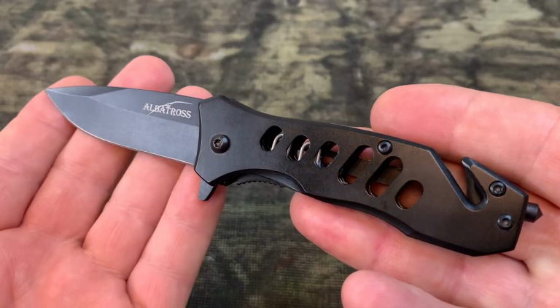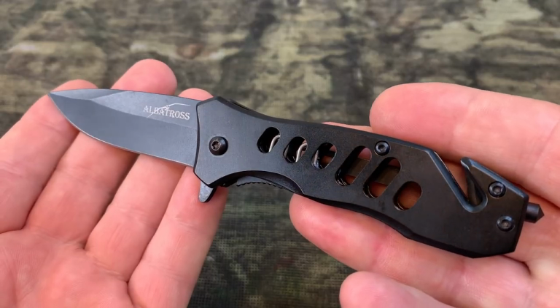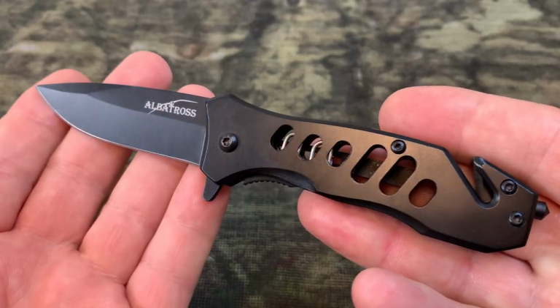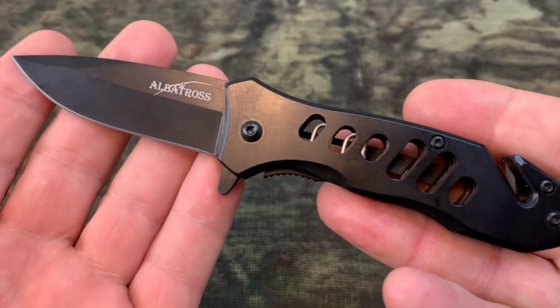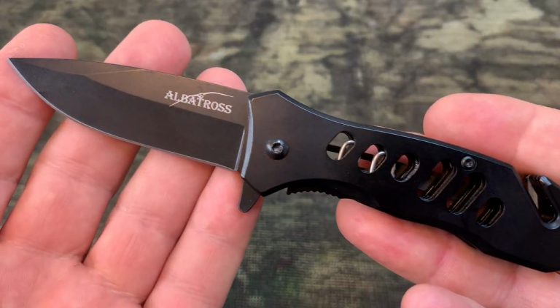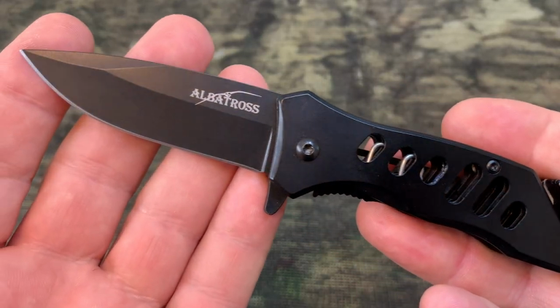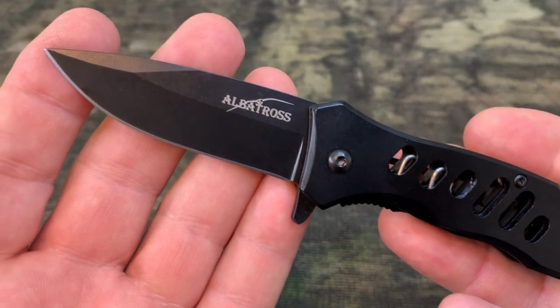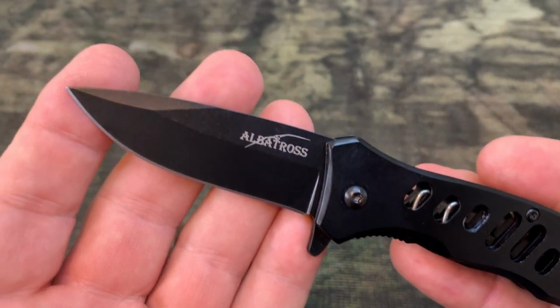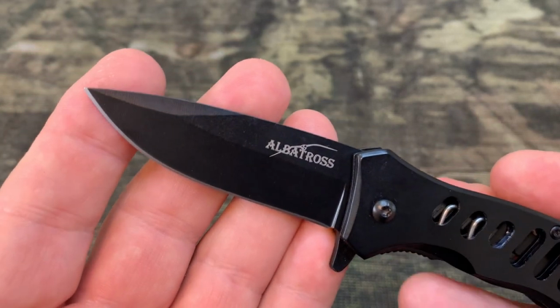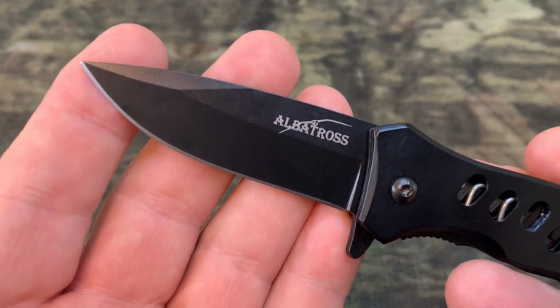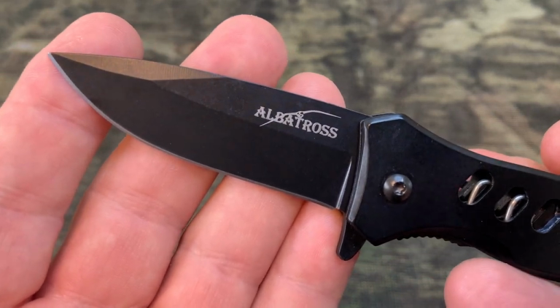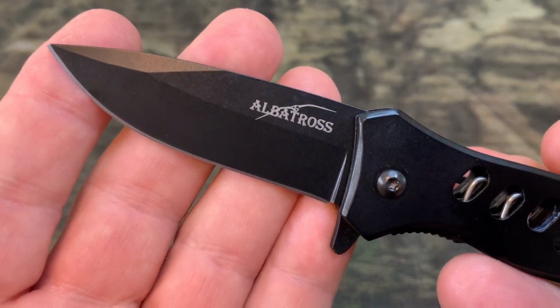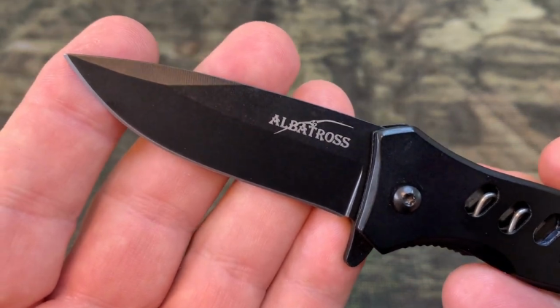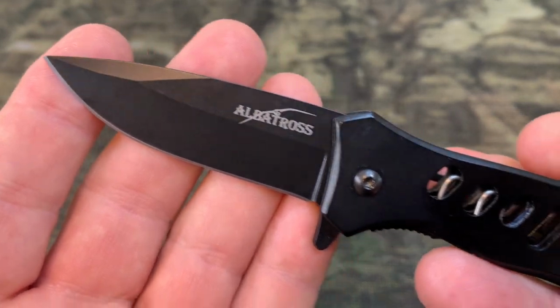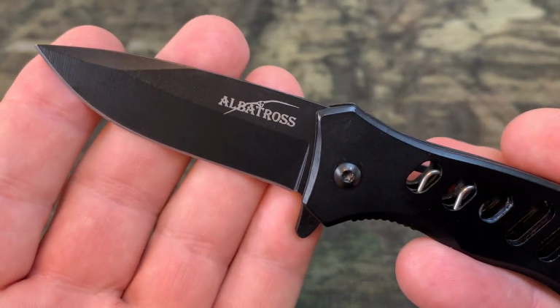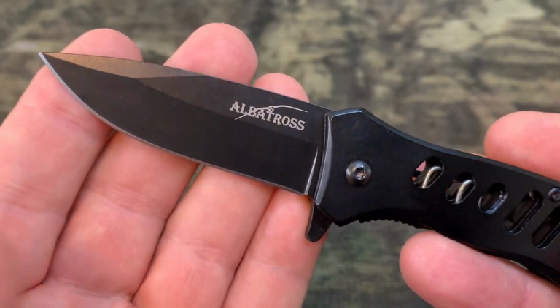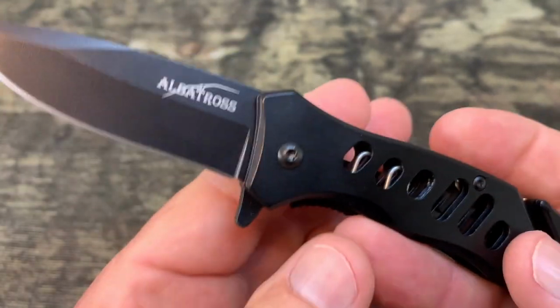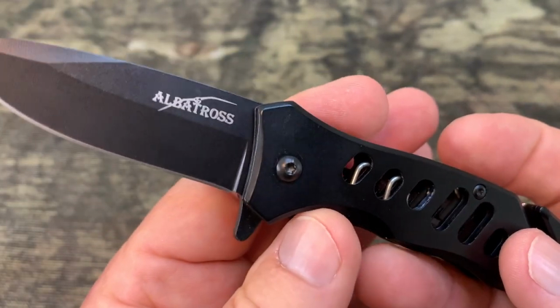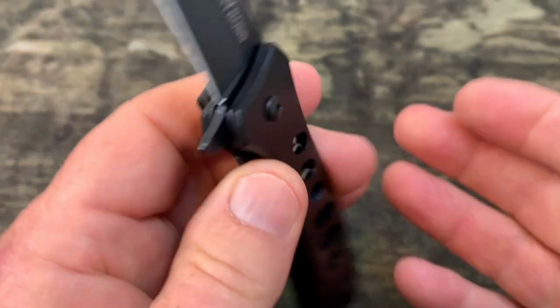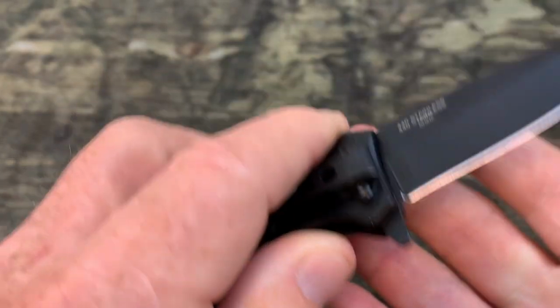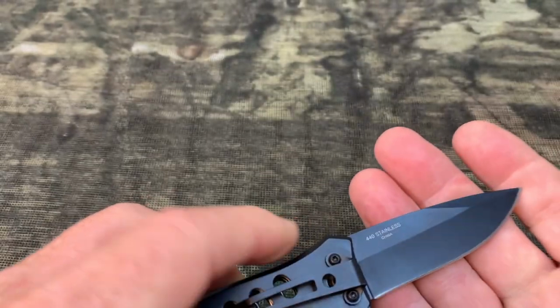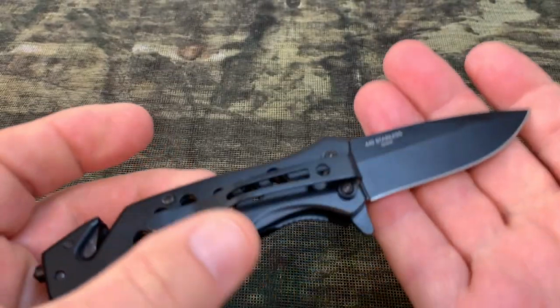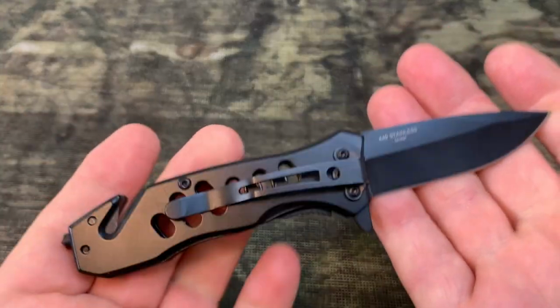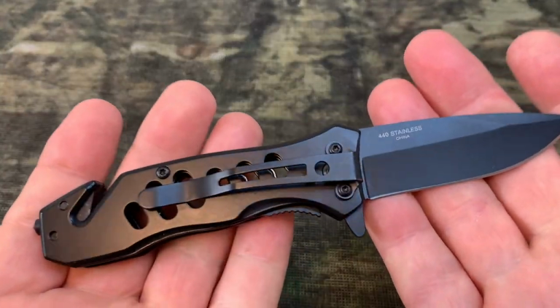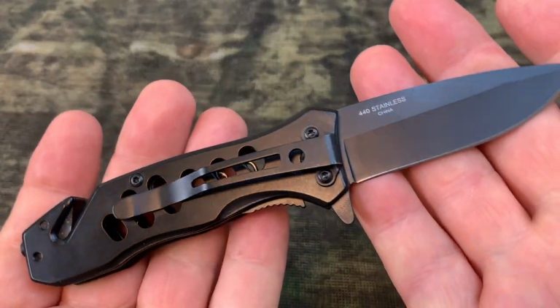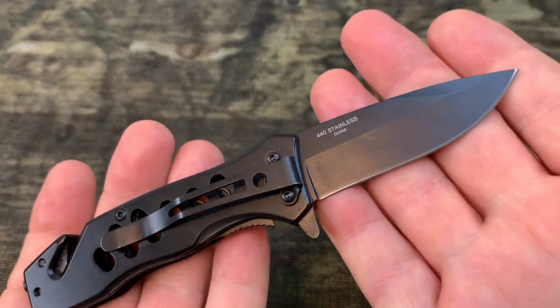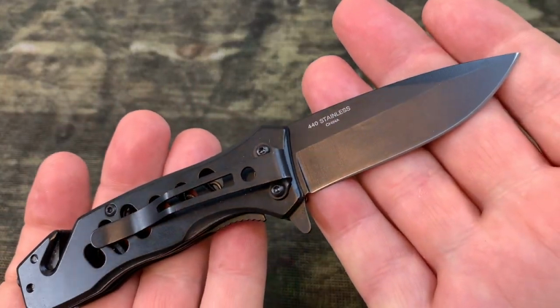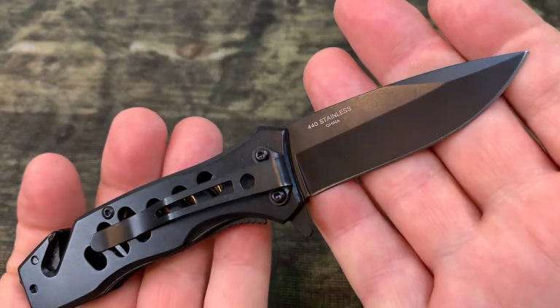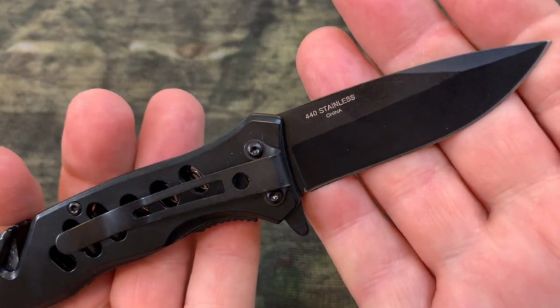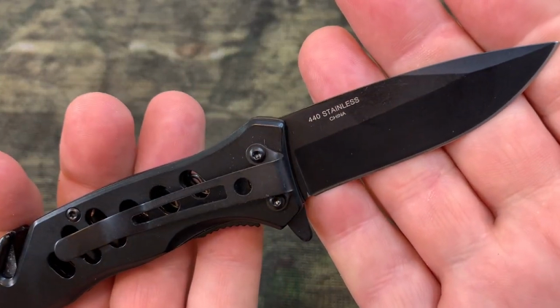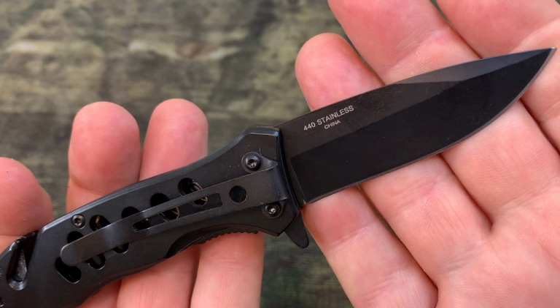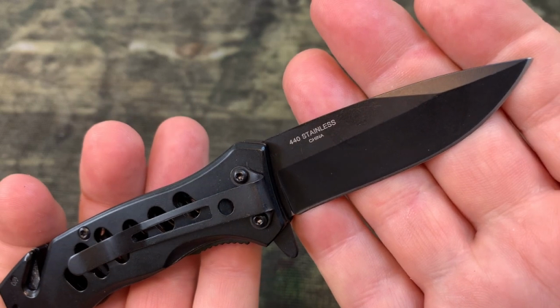The blade itself is 440 stainless steel. It's sharp. It has a 2.7 inch blade length and its compact overall length is 6.5 inches.